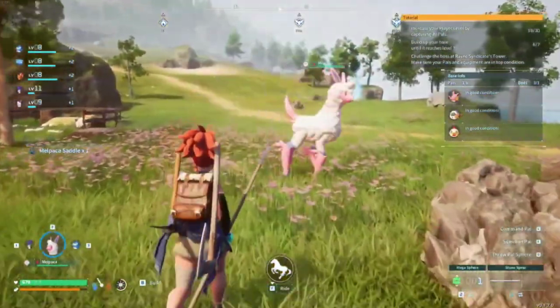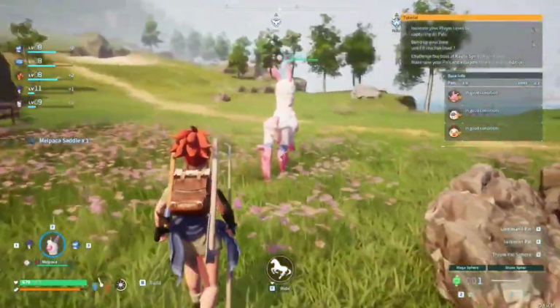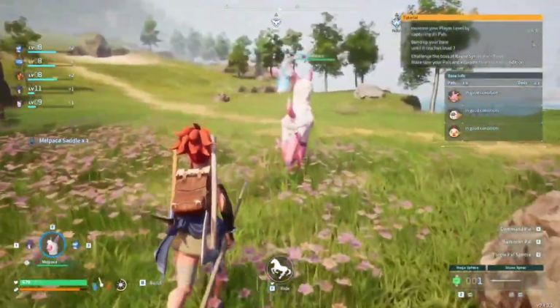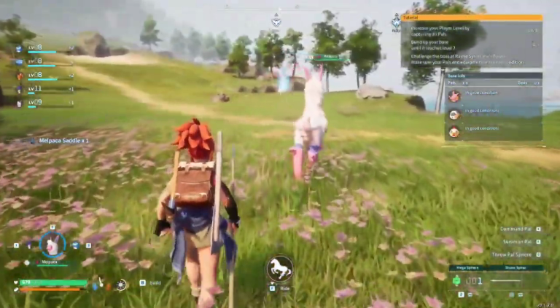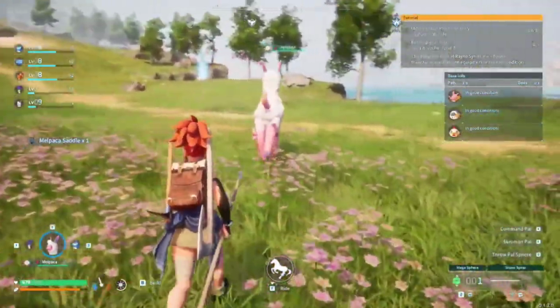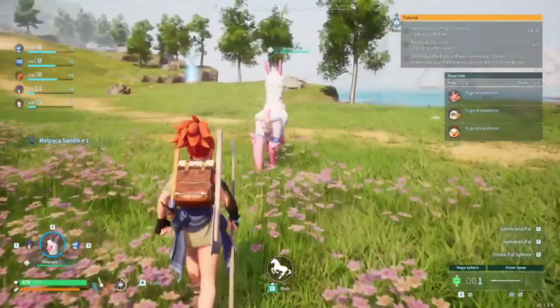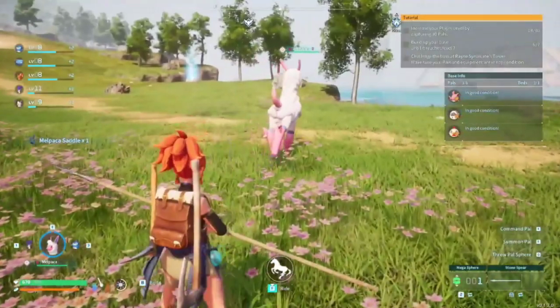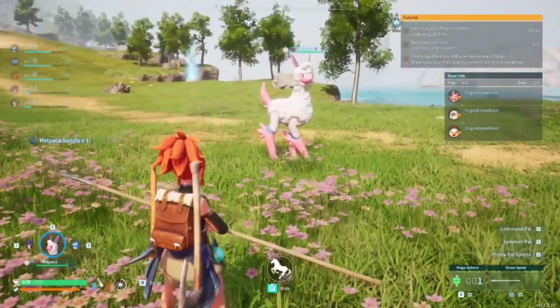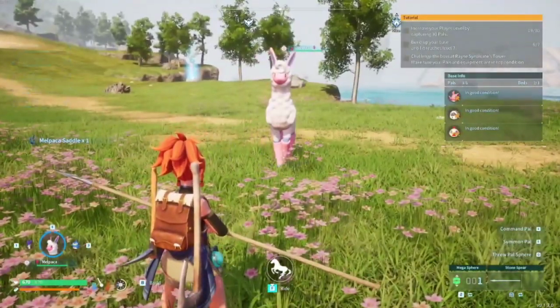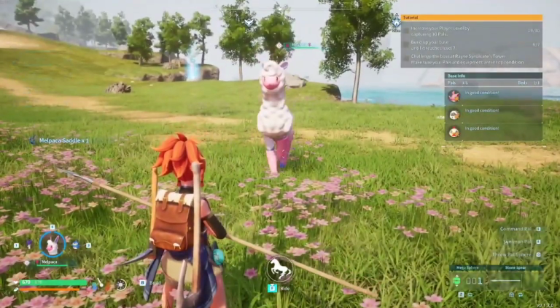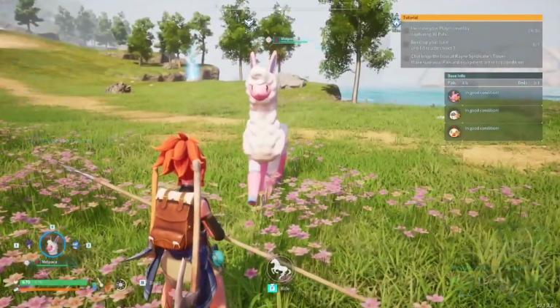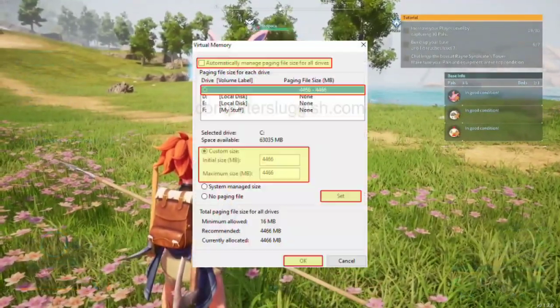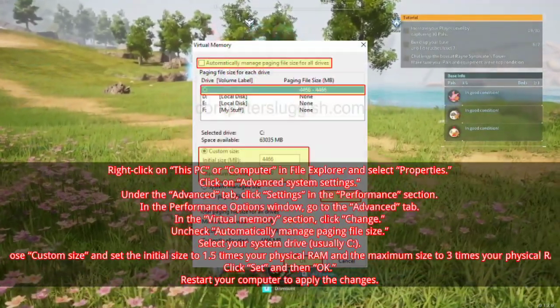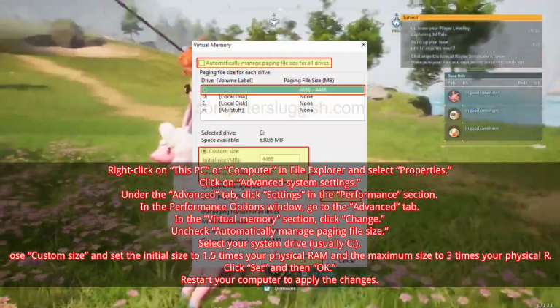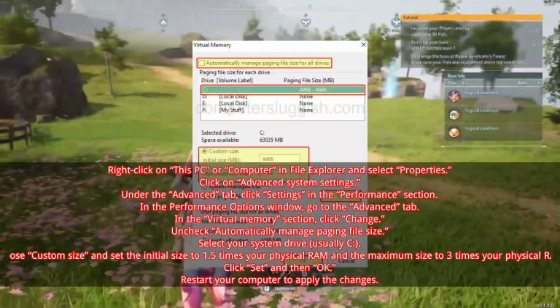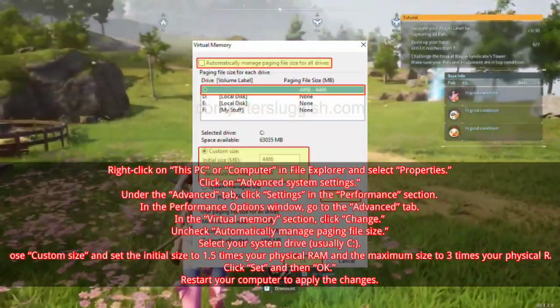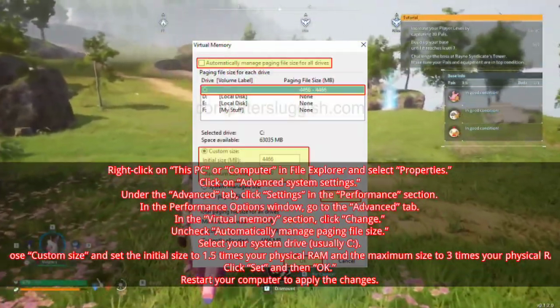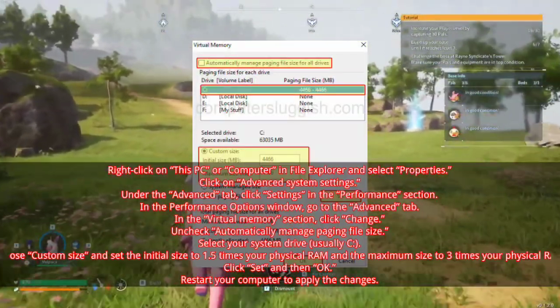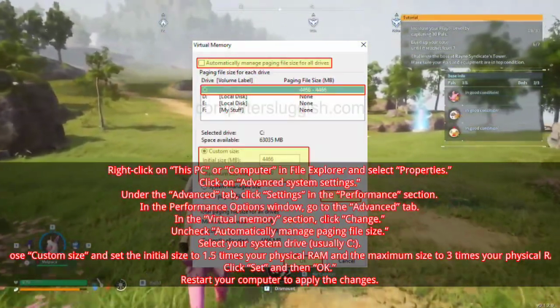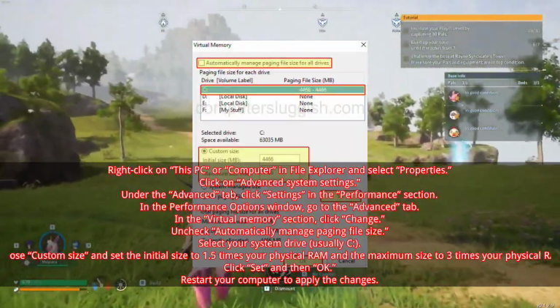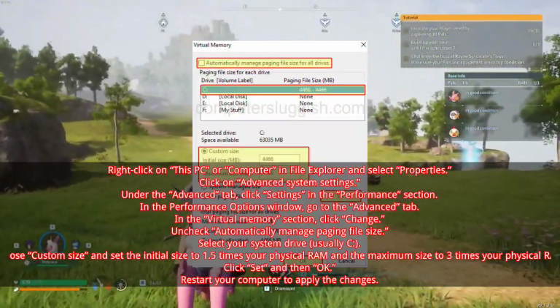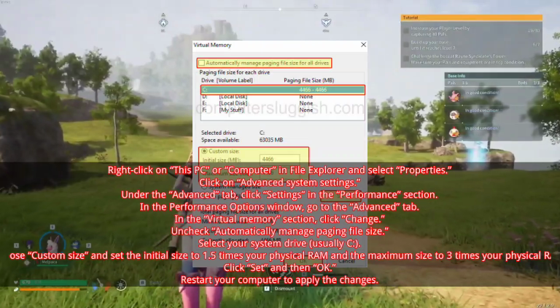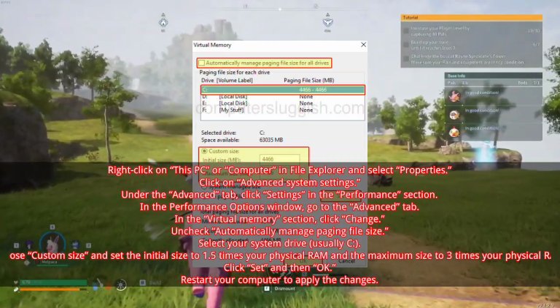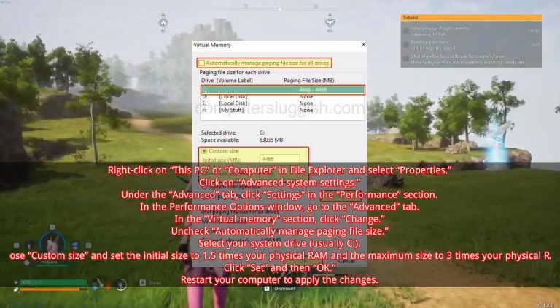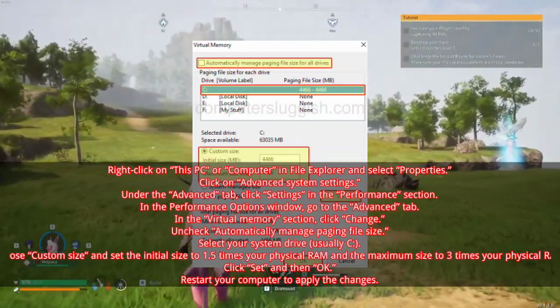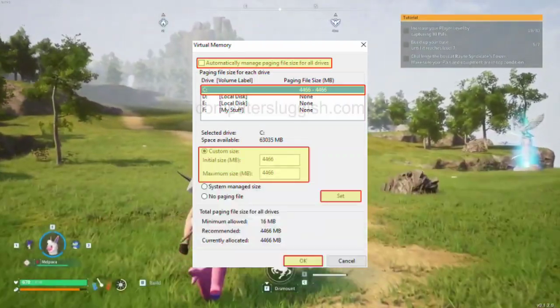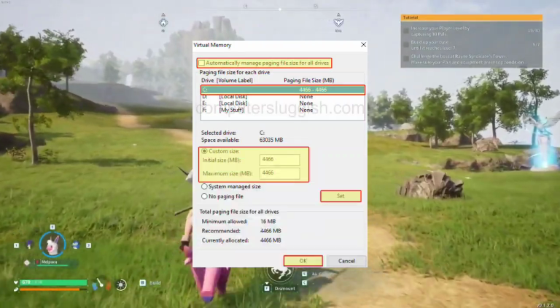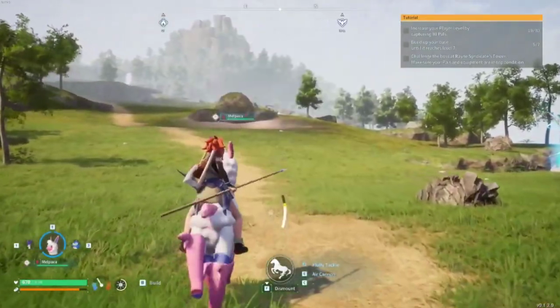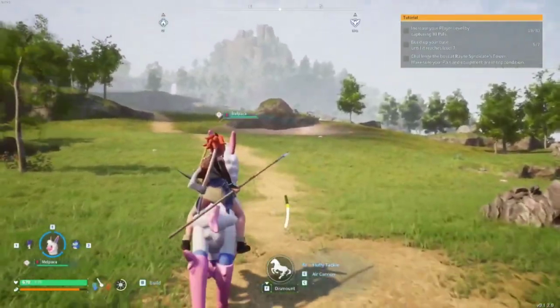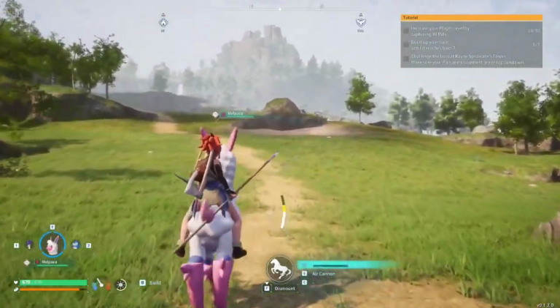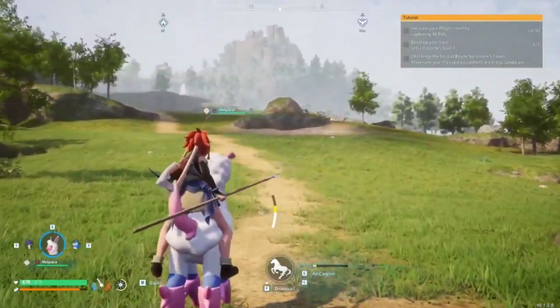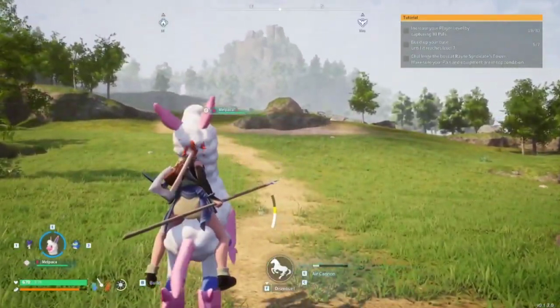Solution 6: Increase virtual memory. Enhance performance by increasing virtual memory. Adjust settings in the Advanced tab under System Properties.